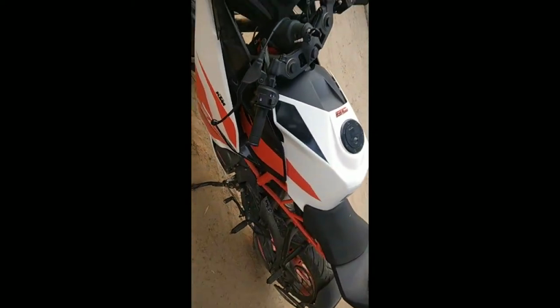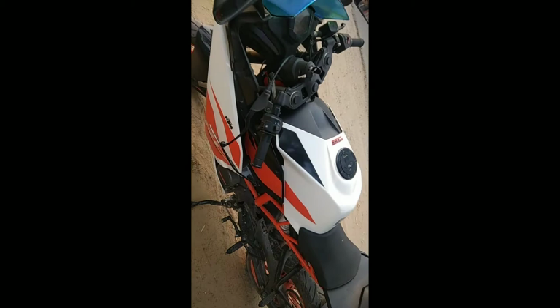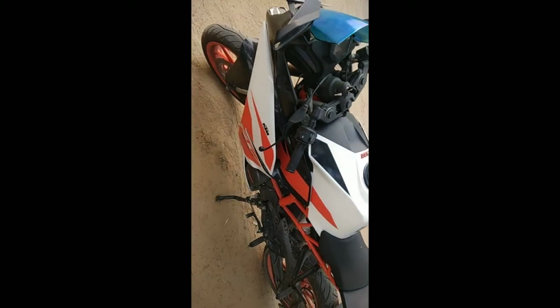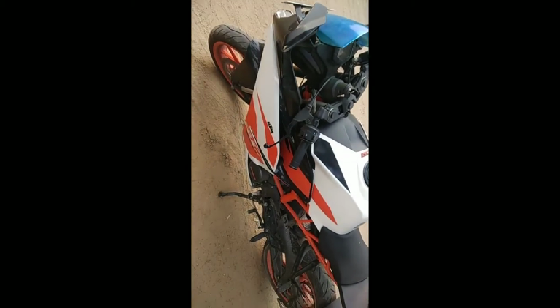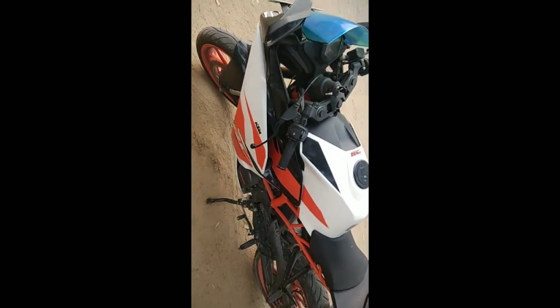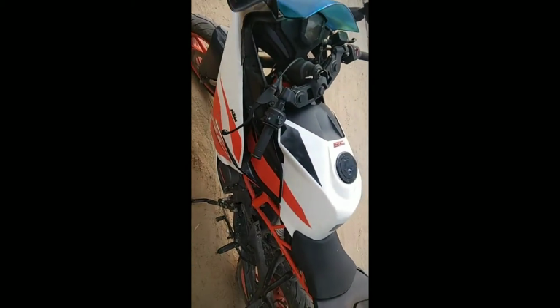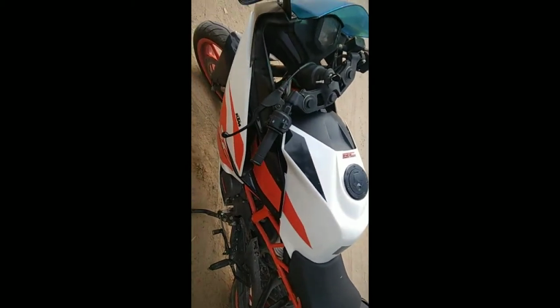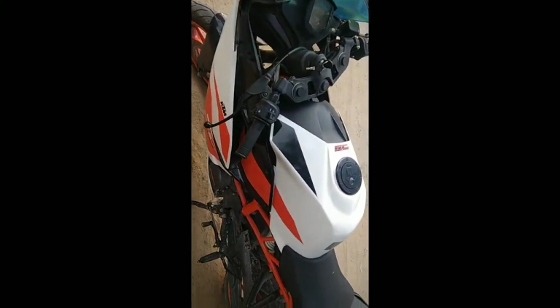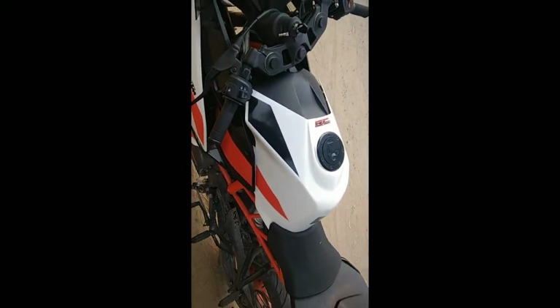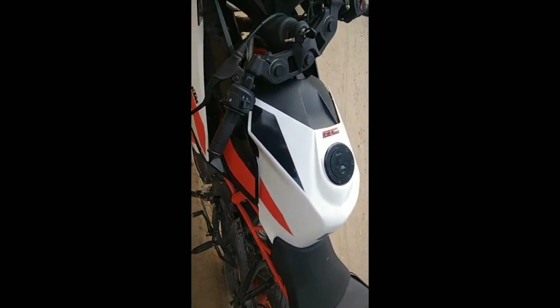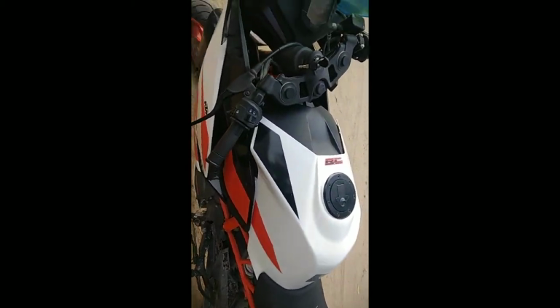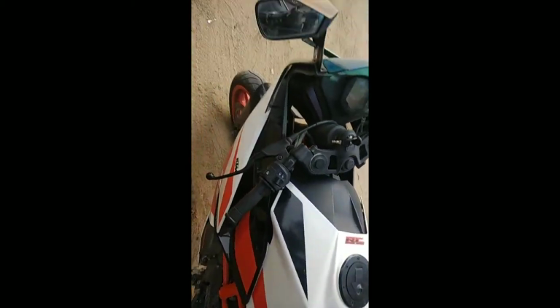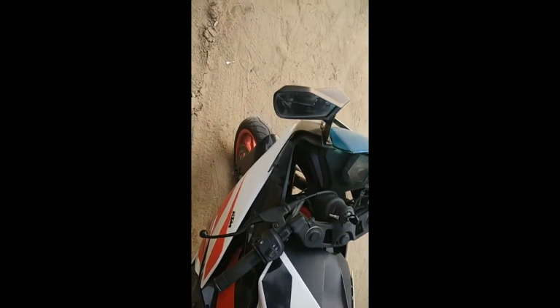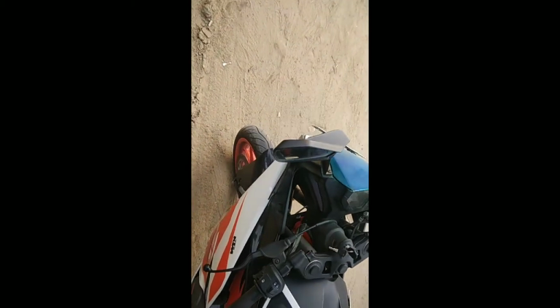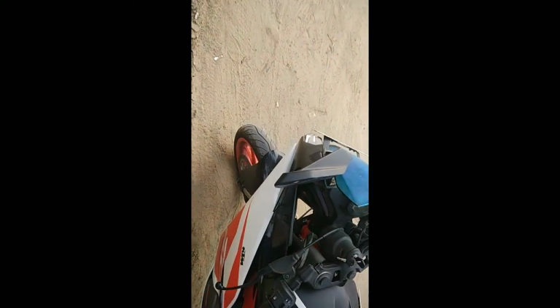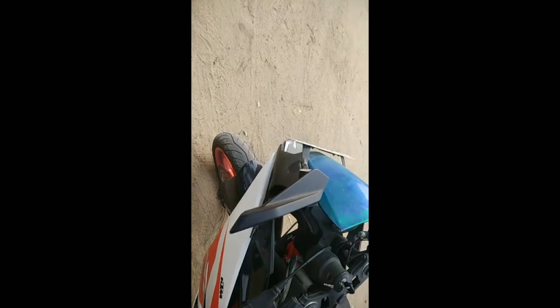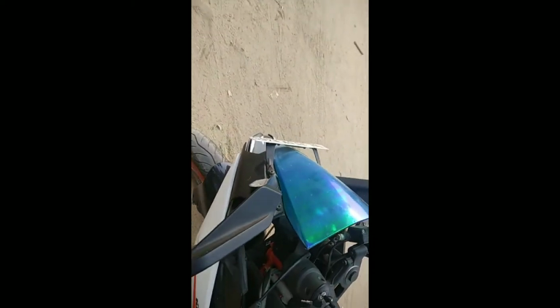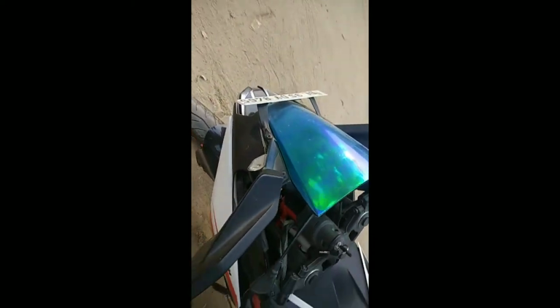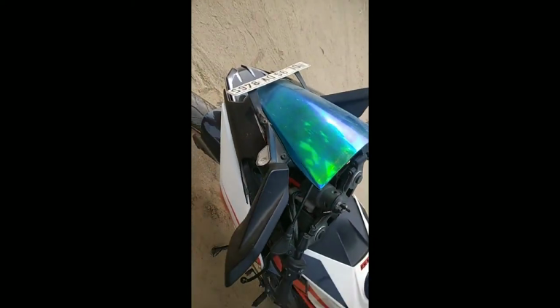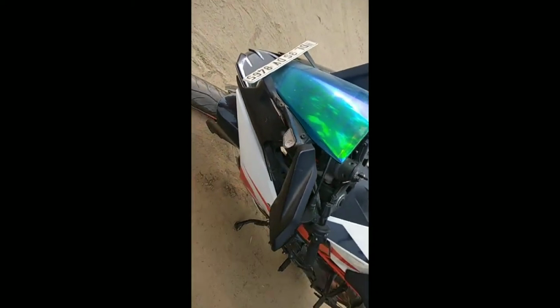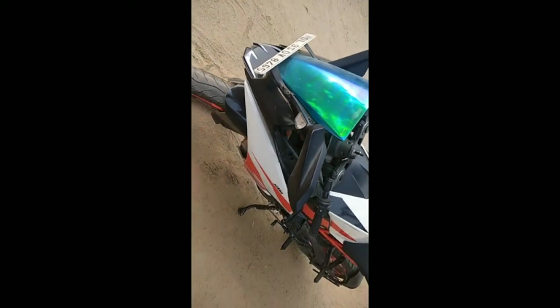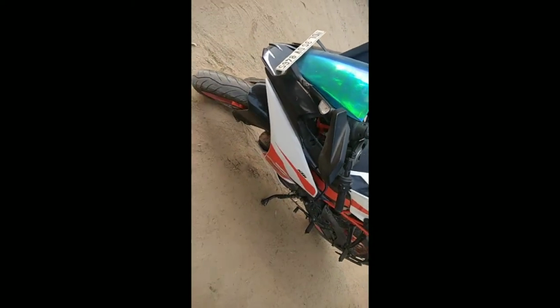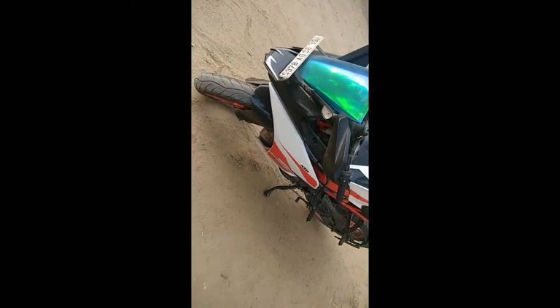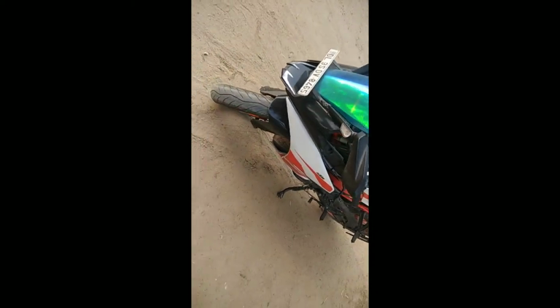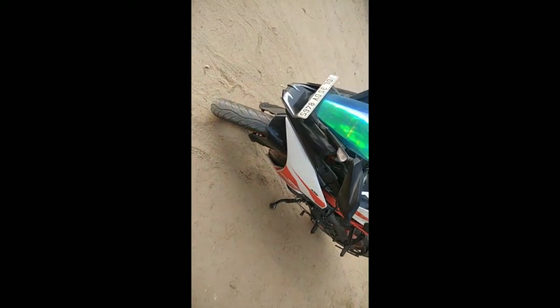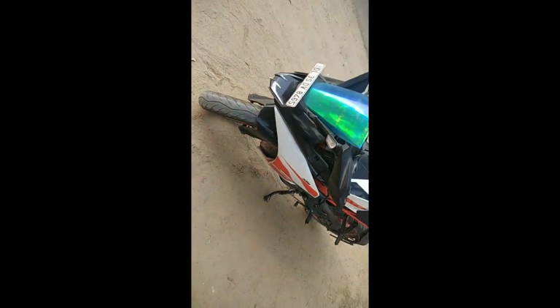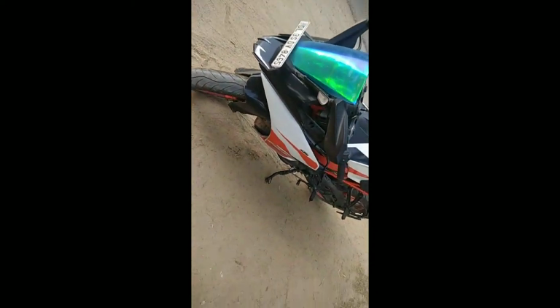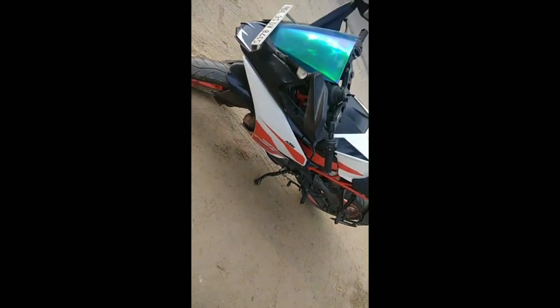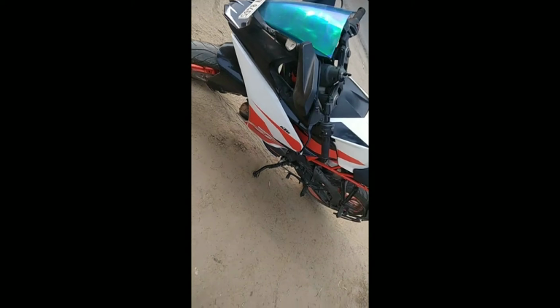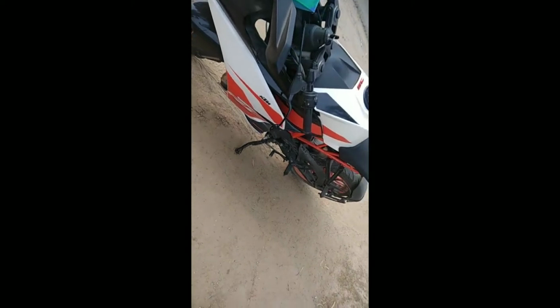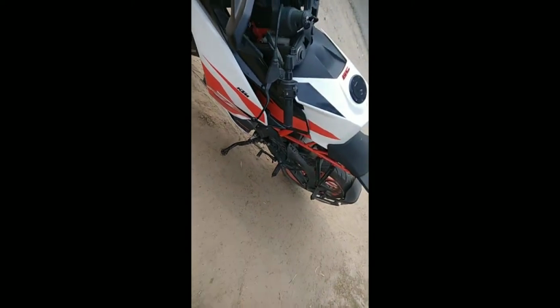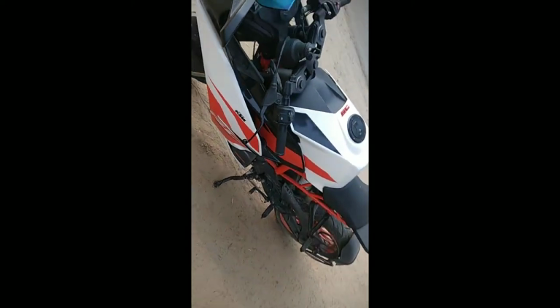The price bracket is around 2 lakhs. This applies to the KTM RC 390 as well, but my friend has the RC 200, so this is not mine.